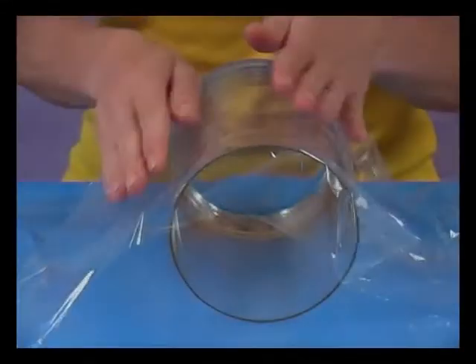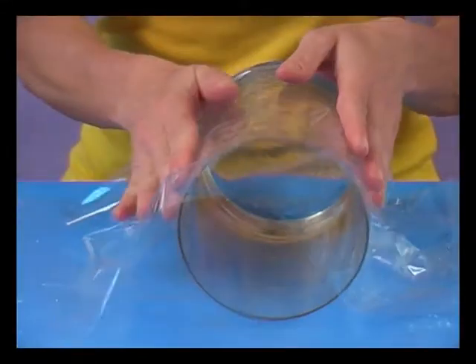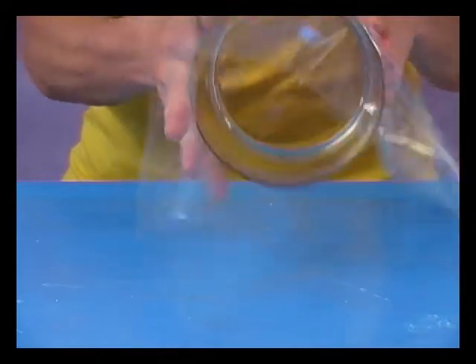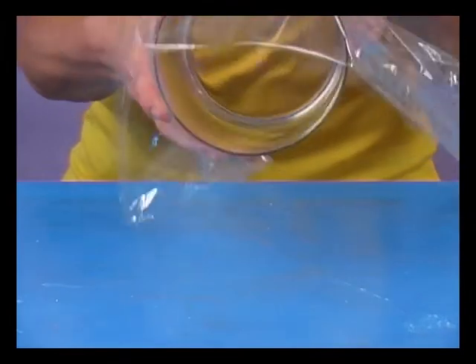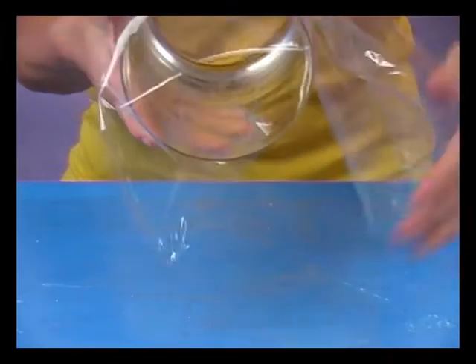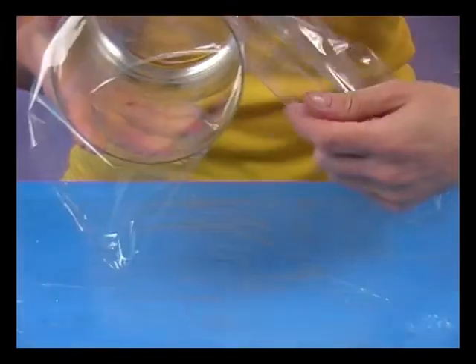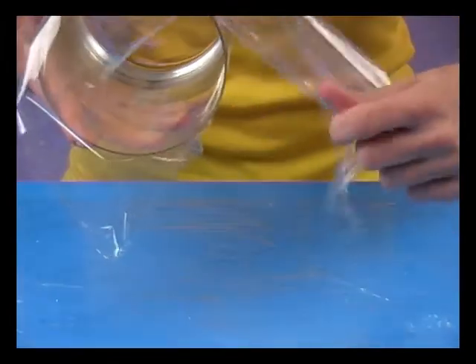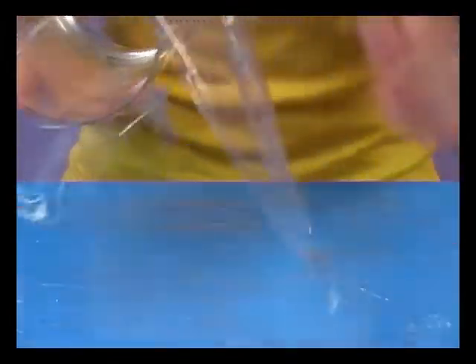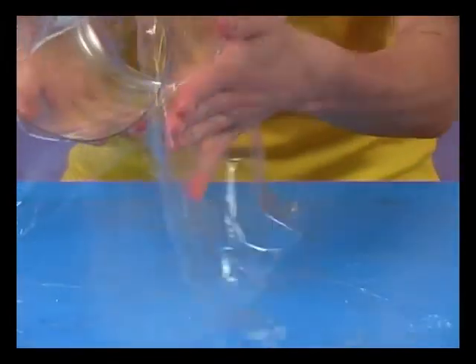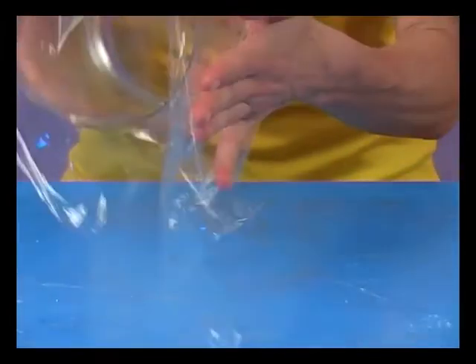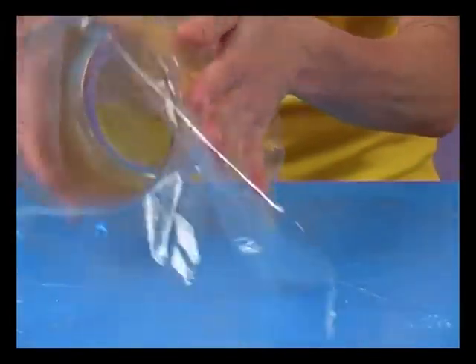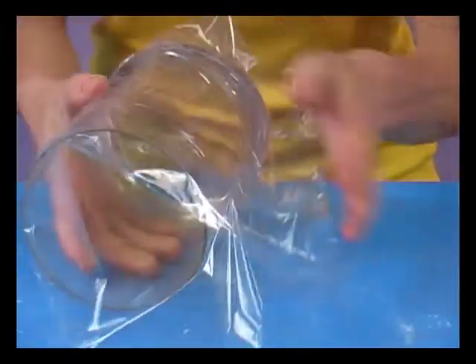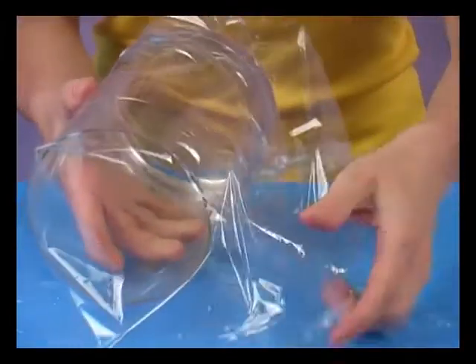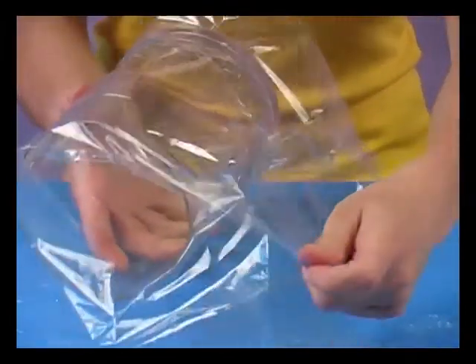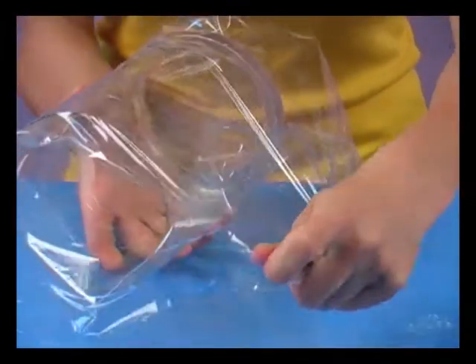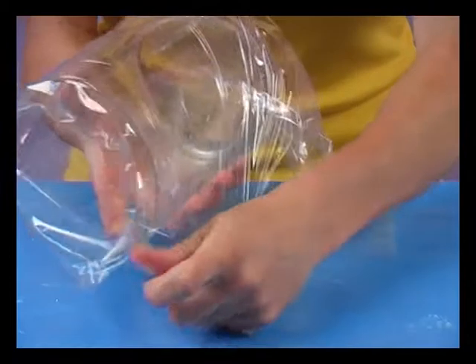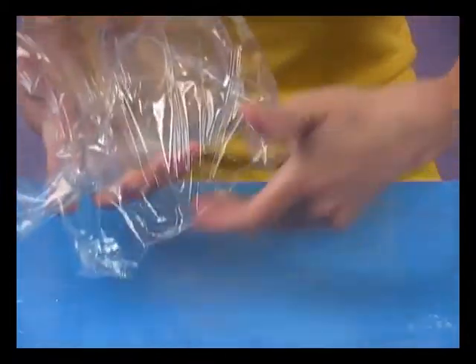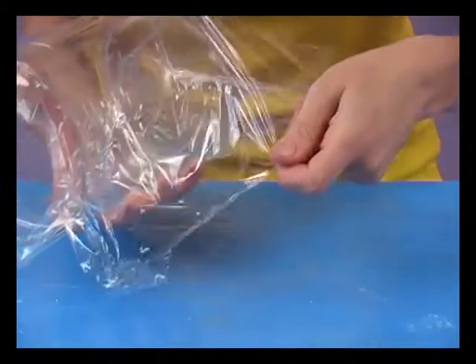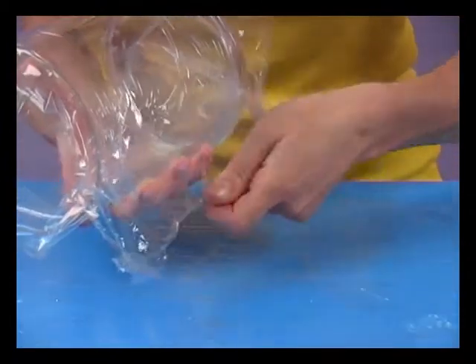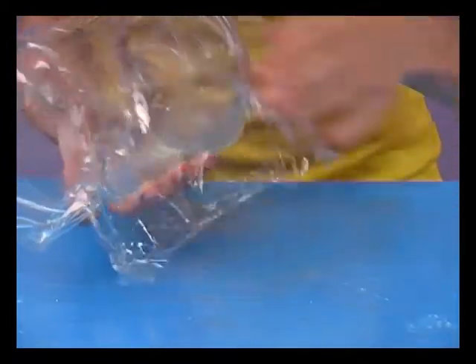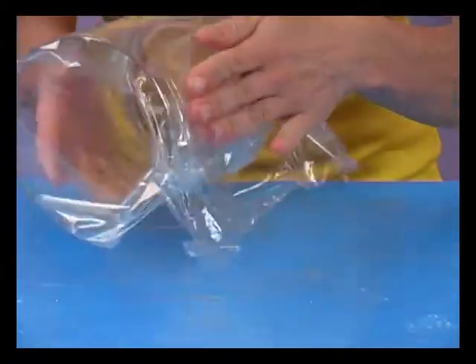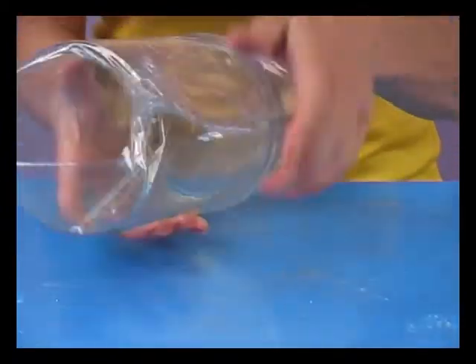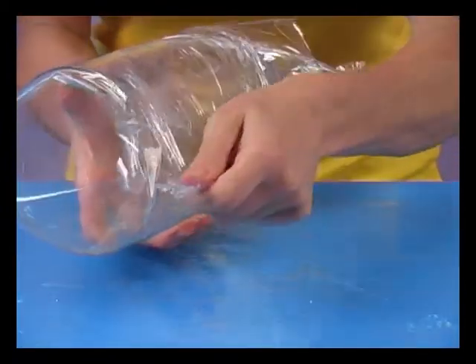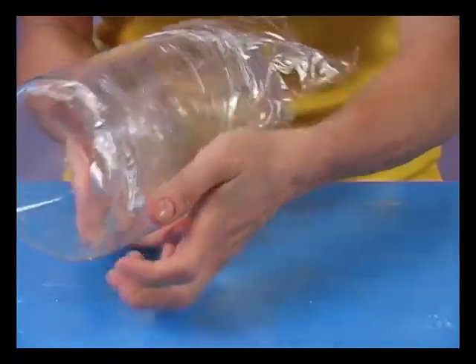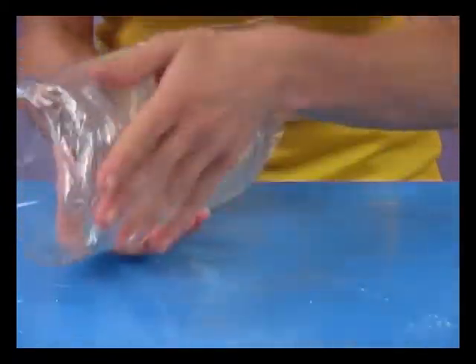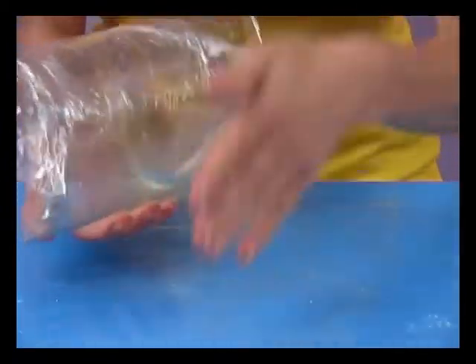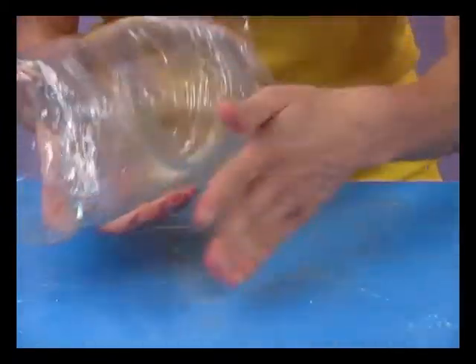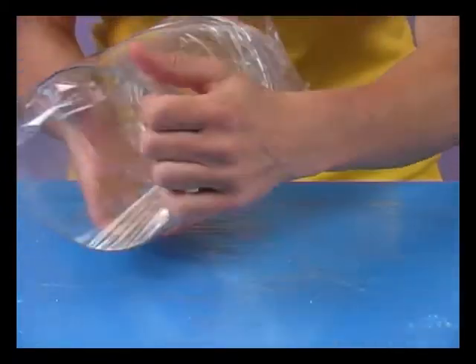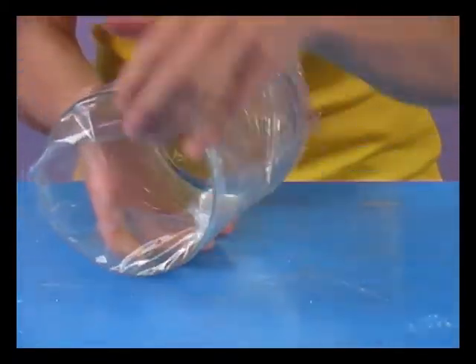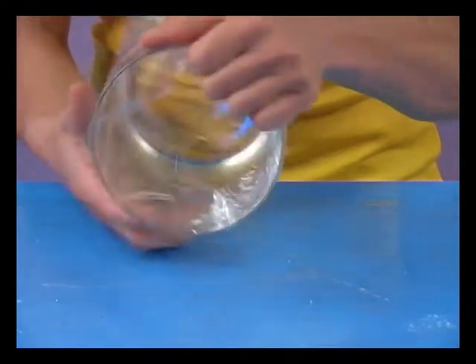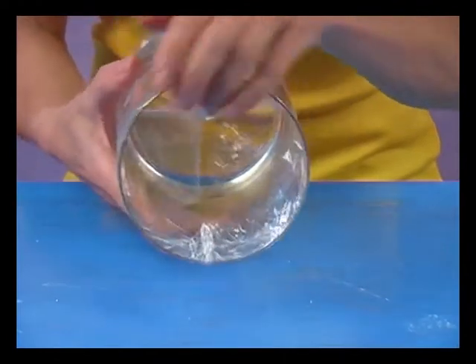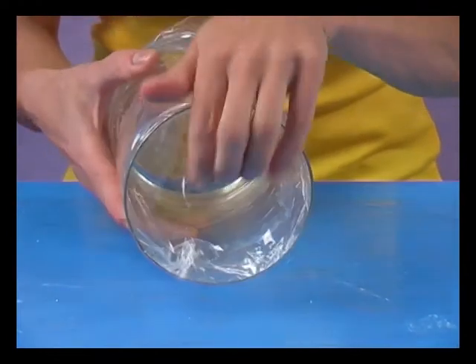If you want to create a frosty look on any glass object, you start off with normal cling film wrap. Wrap the glass vase up in cling film. Folds and wrinkles are perfect — they help create an icy effect.